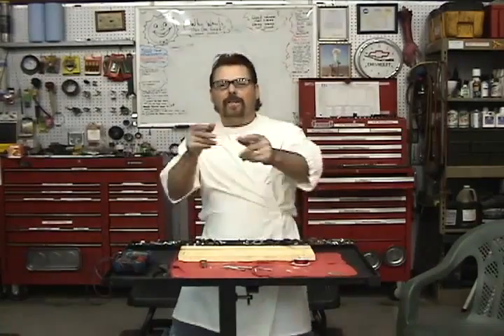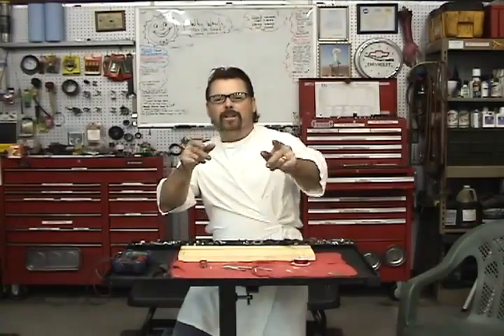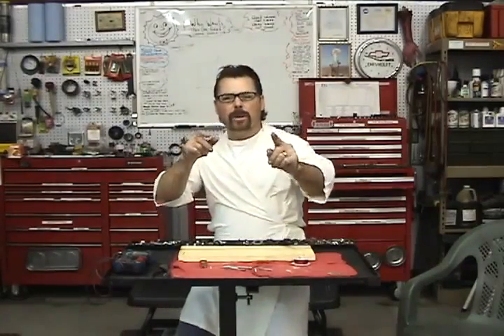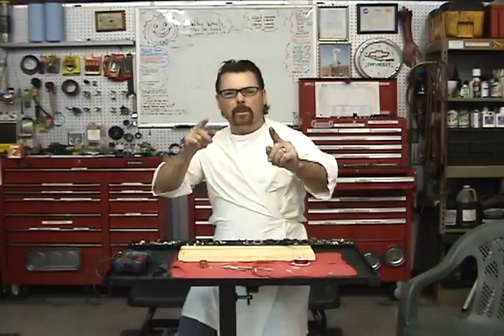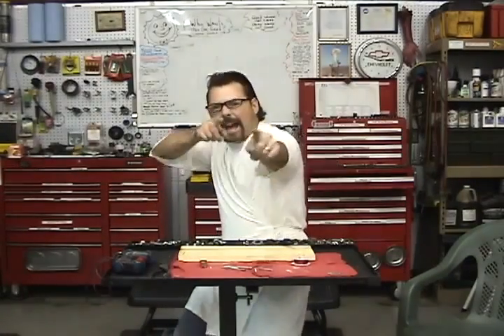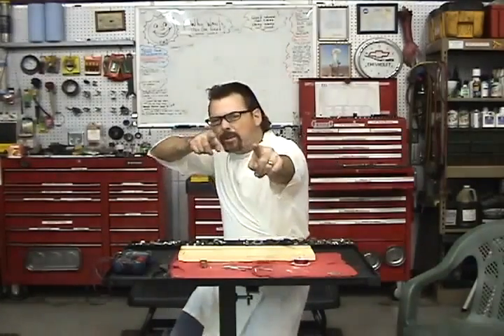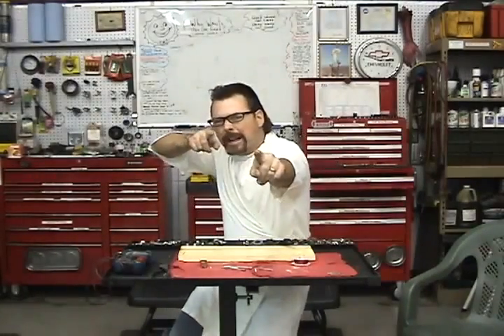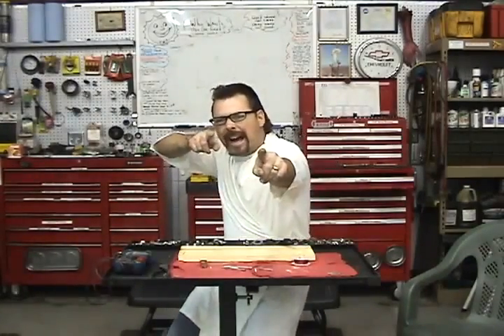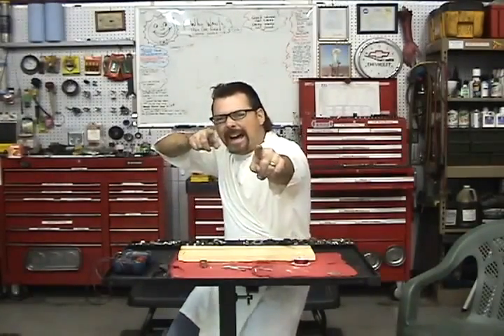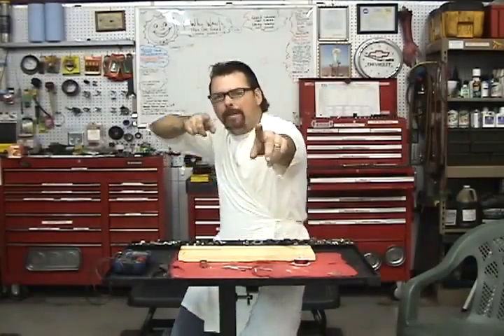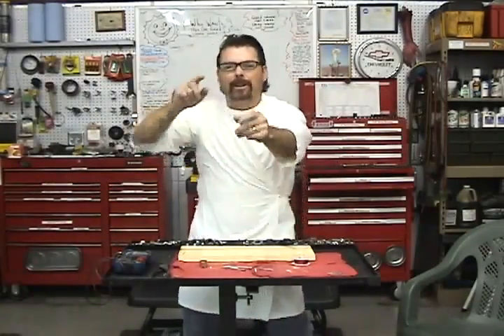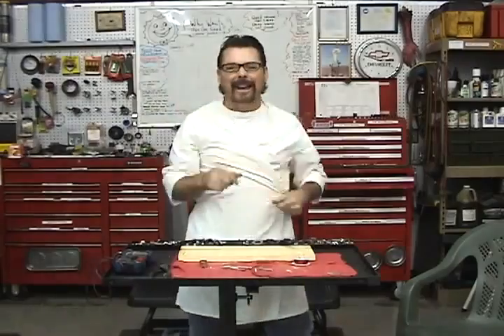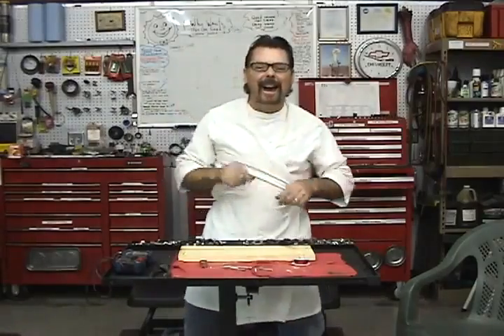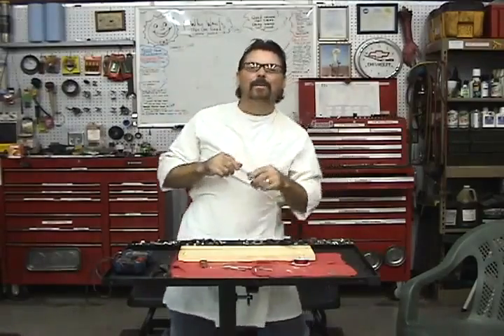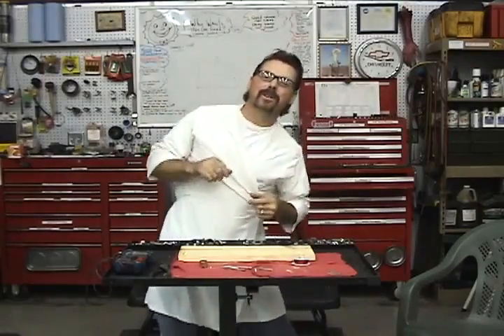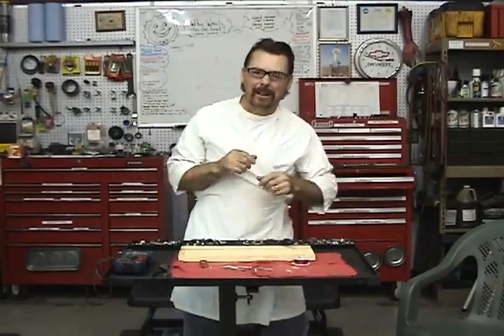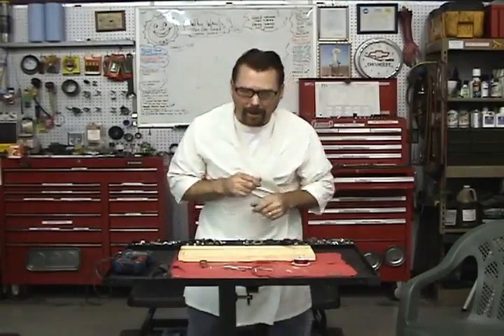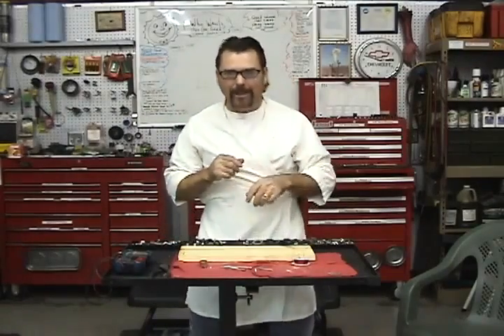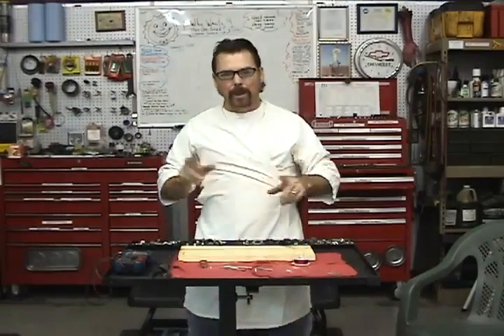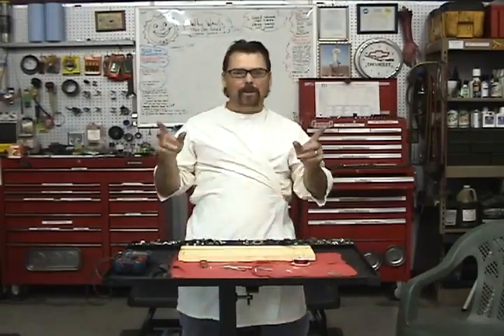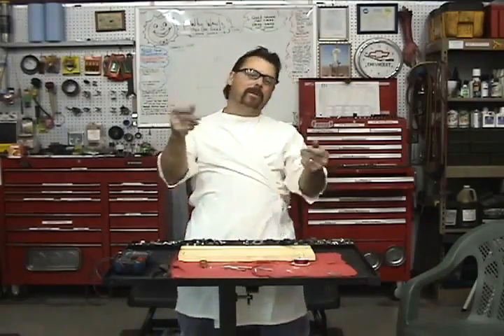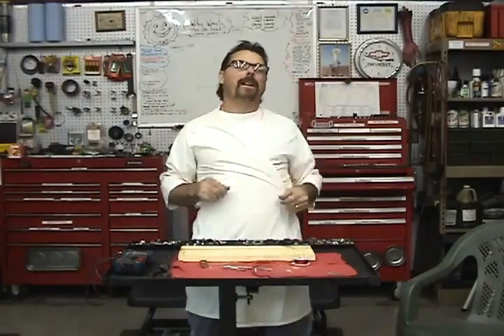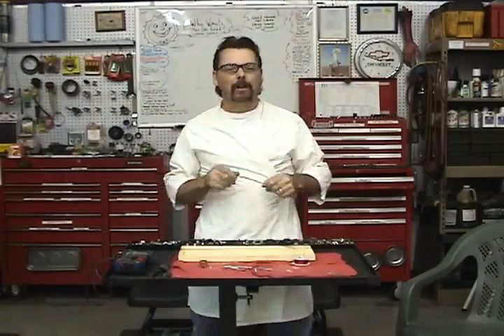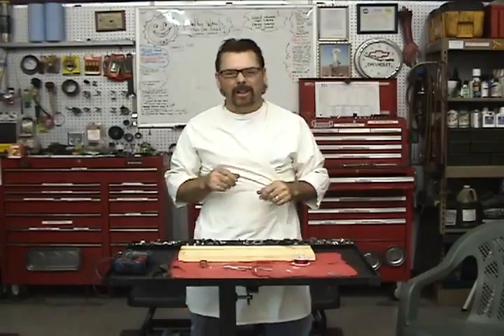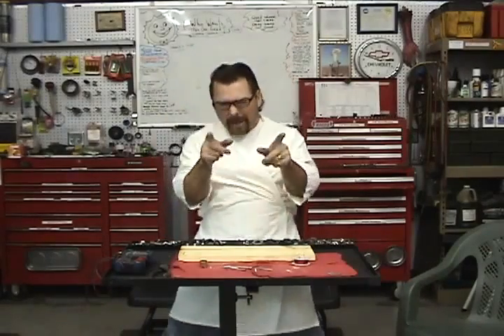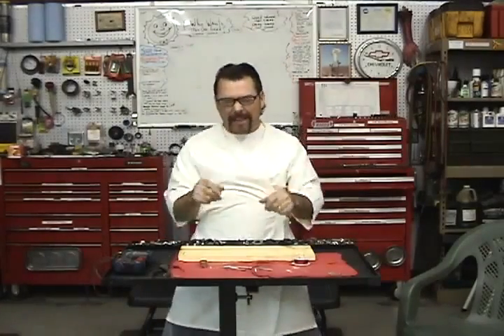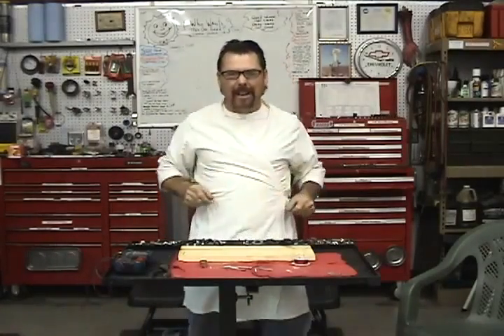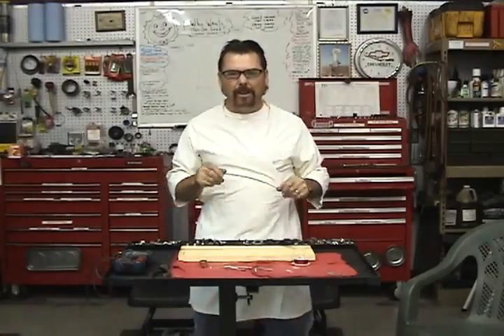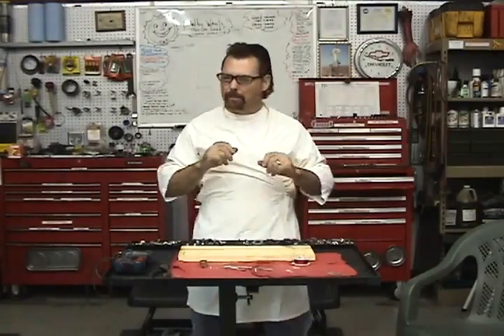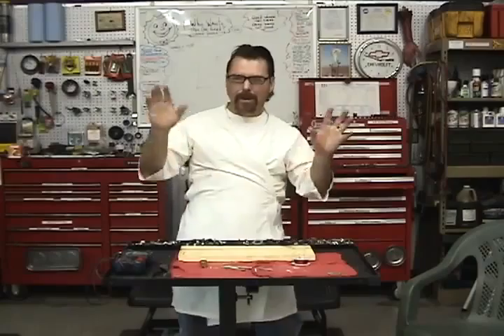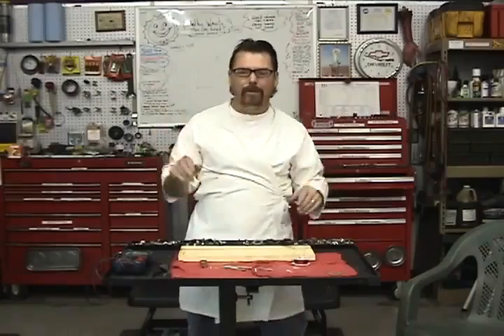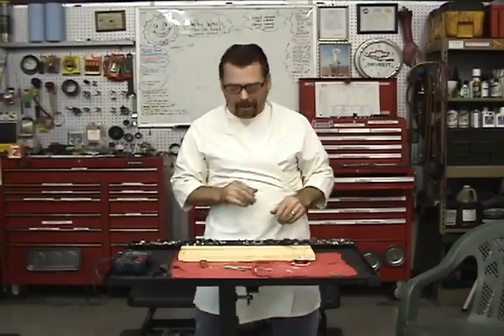Hey everybody, Jeff Williams here with AskJeffWilliams.com. I hope you enjoyed that intro — that was something different. We filmed that around Halloween. I thought you might get a kick out of it, so we put it up there for you.